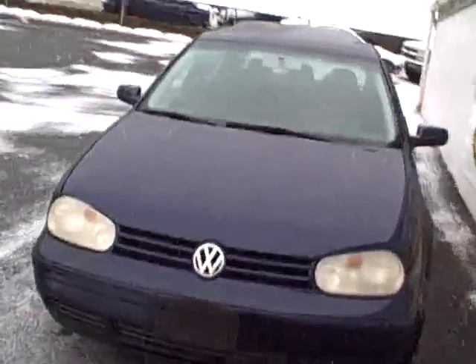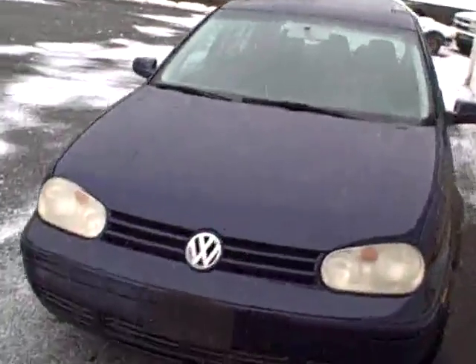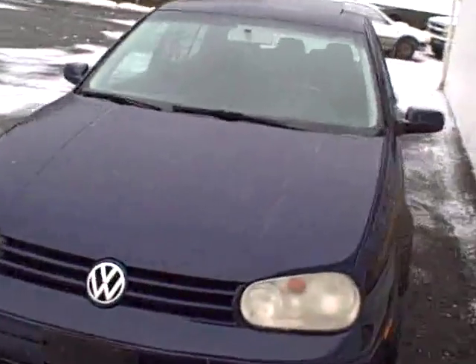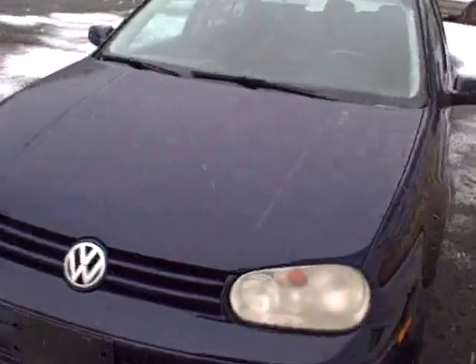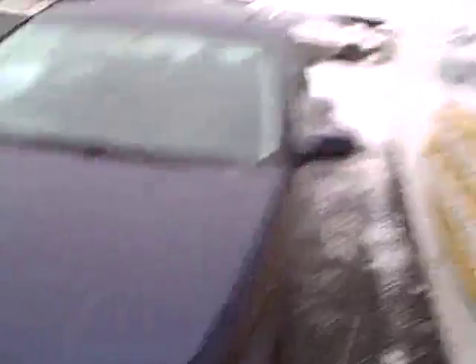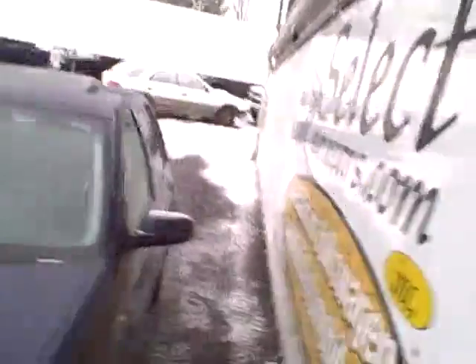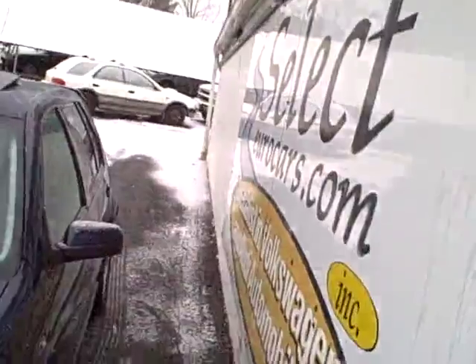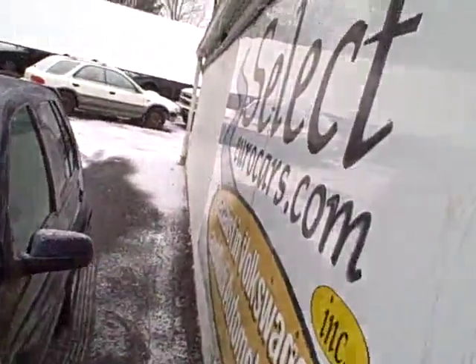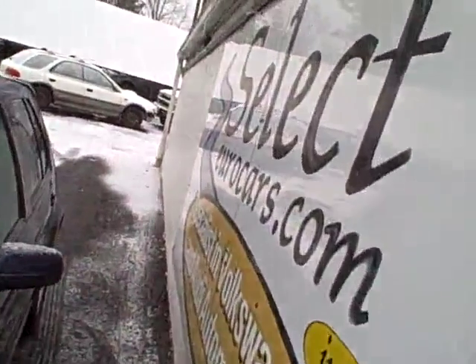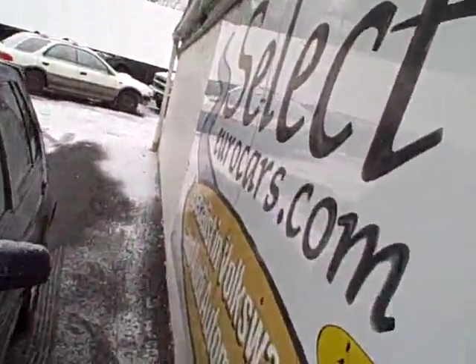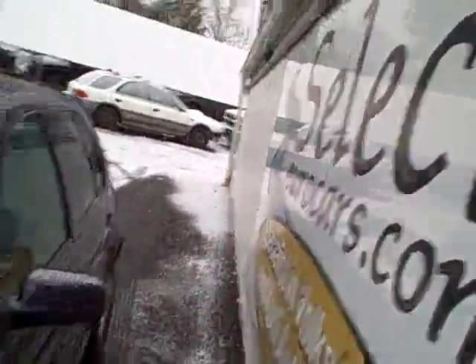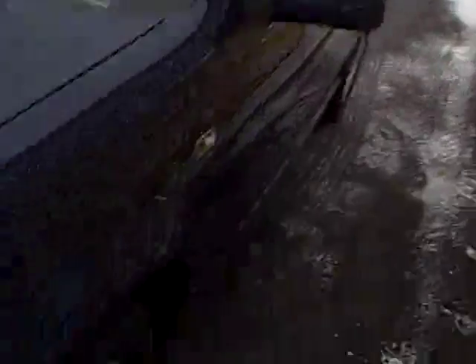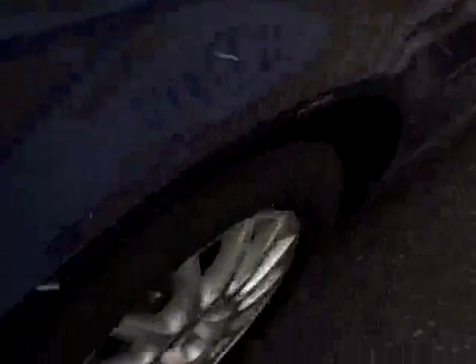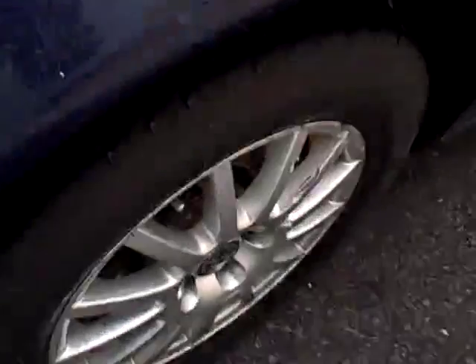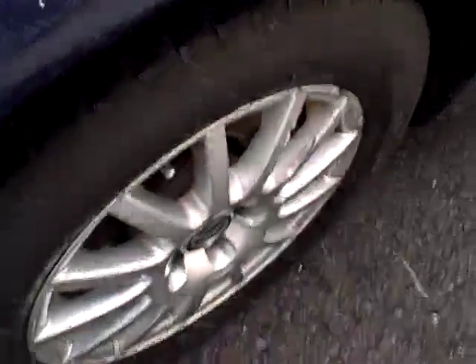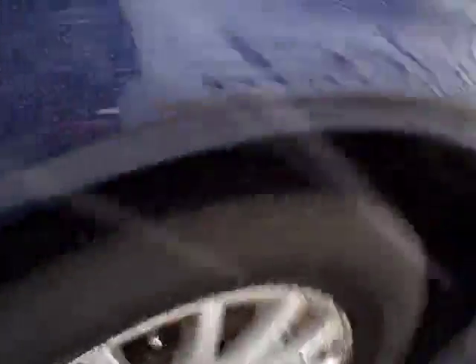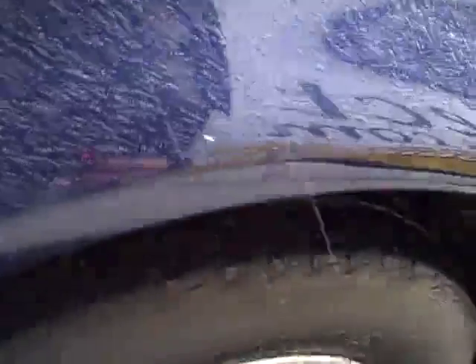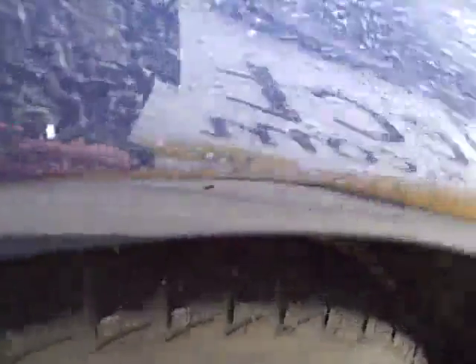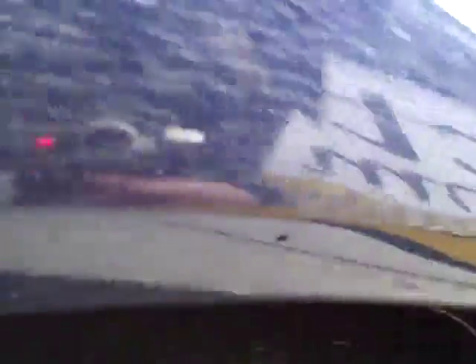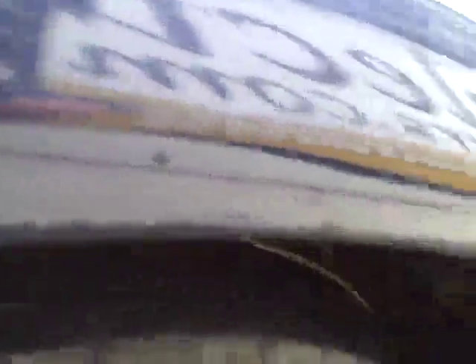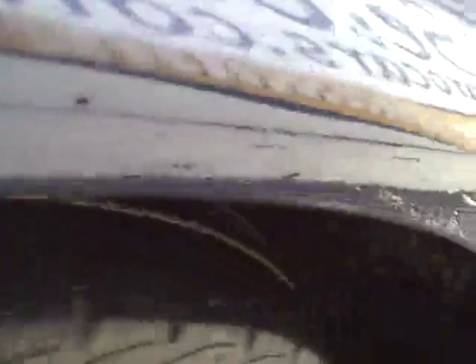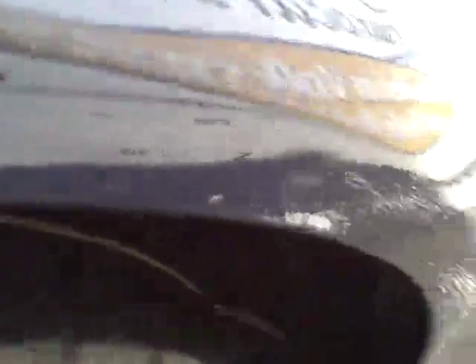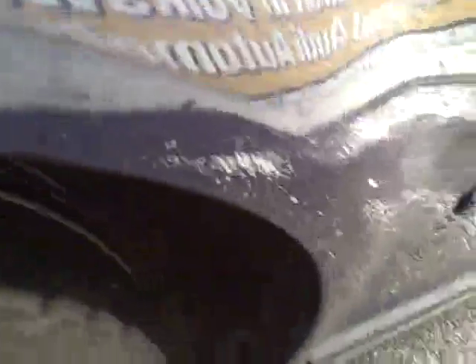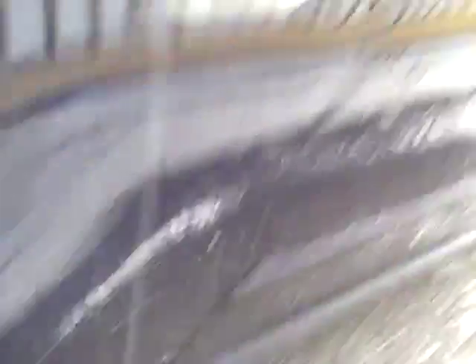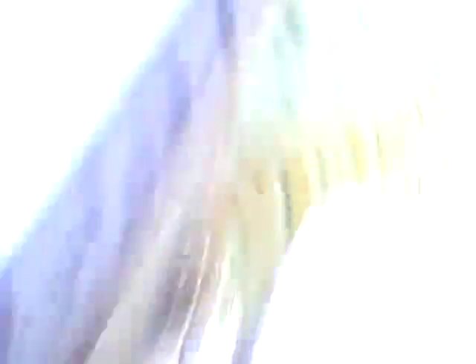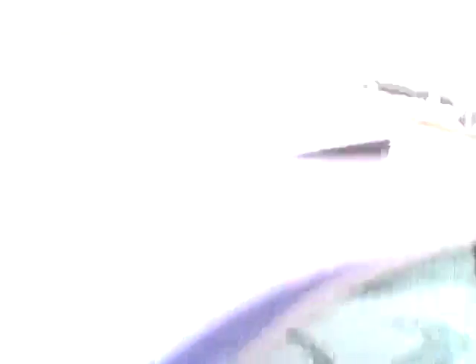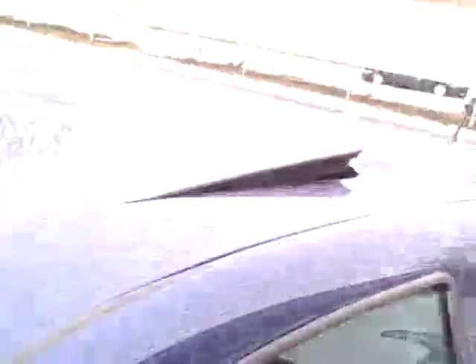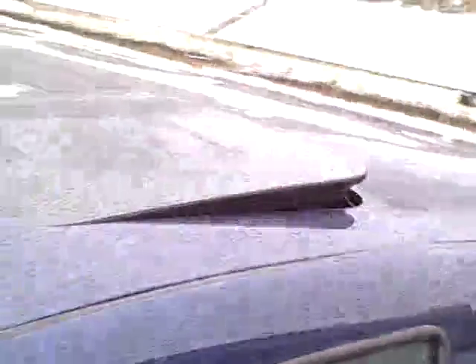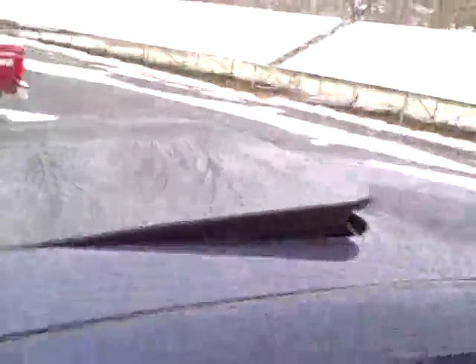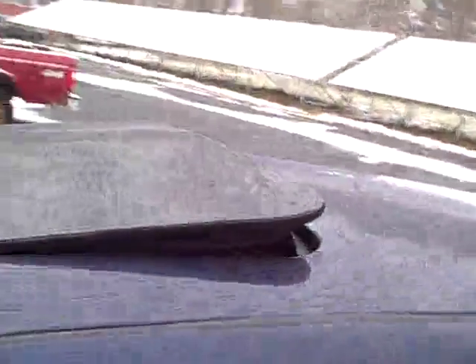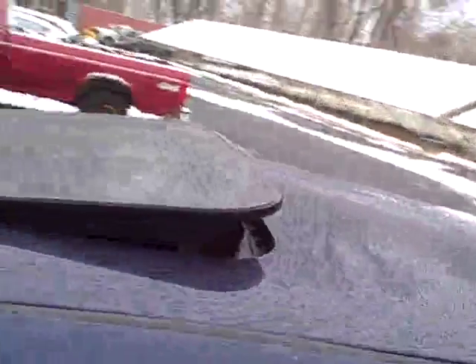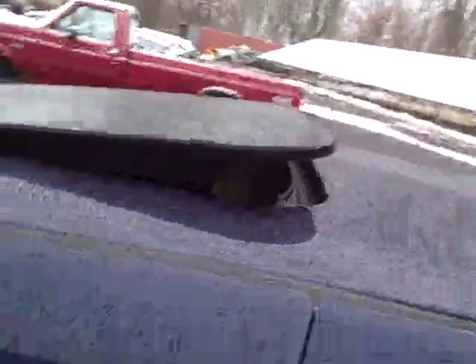Halogen headlamps, we'll buff them out shortly, they'll be nice and clear. Alloy wheels, BFGoodrich Radial TA tires, and a sunroof that both tilts up and fully retracts.